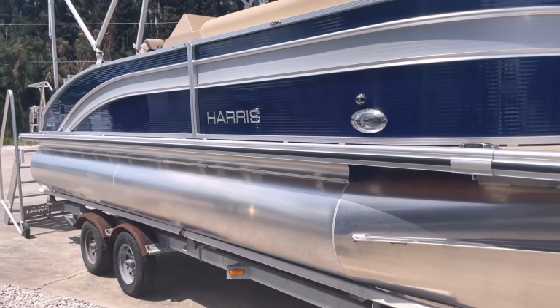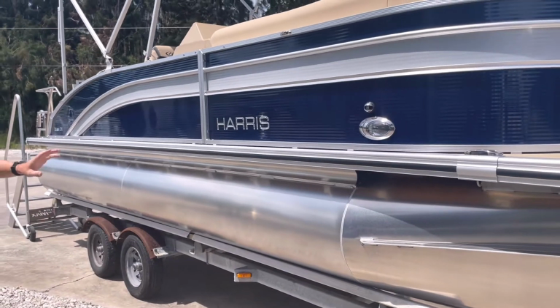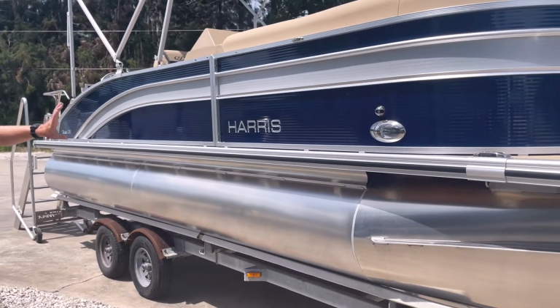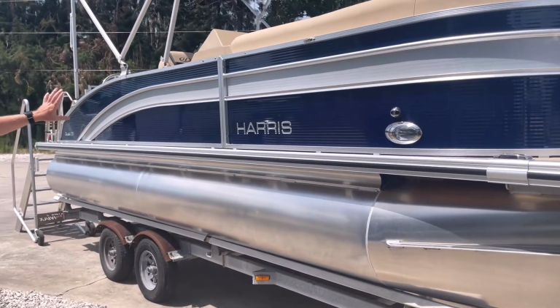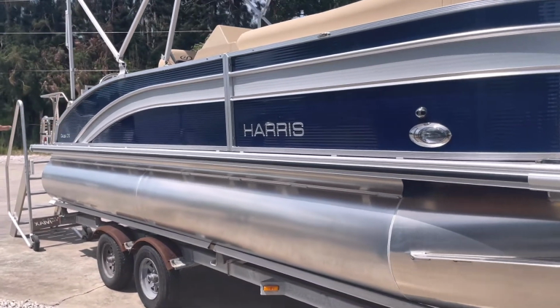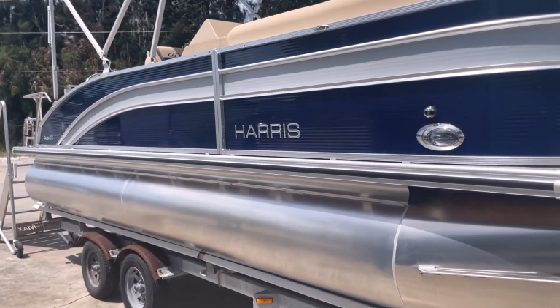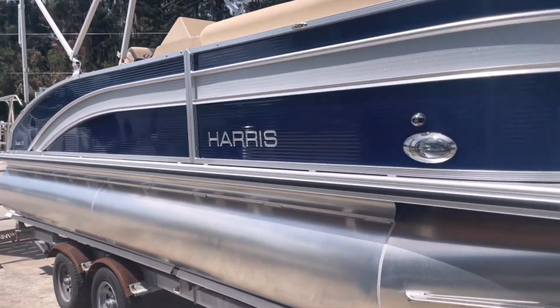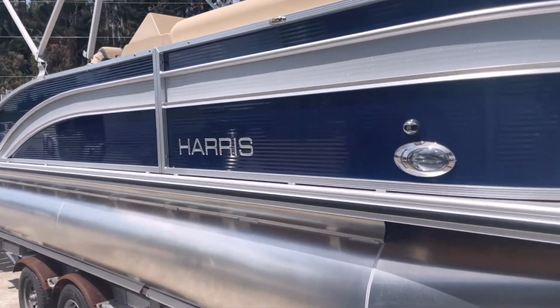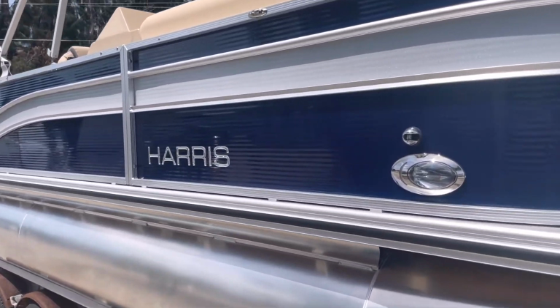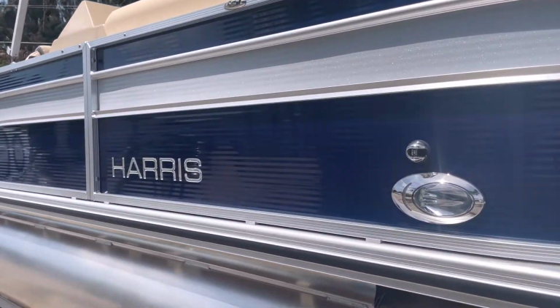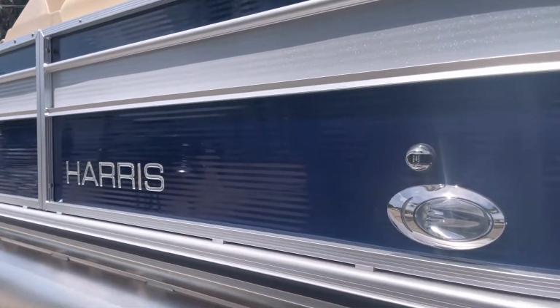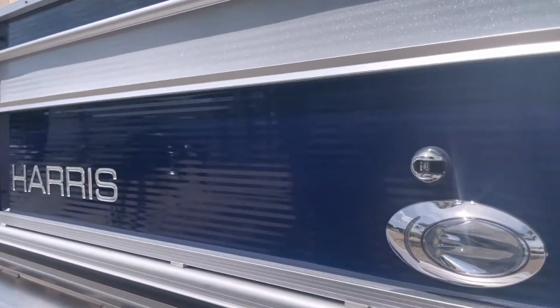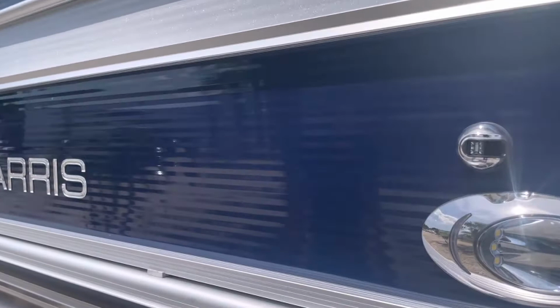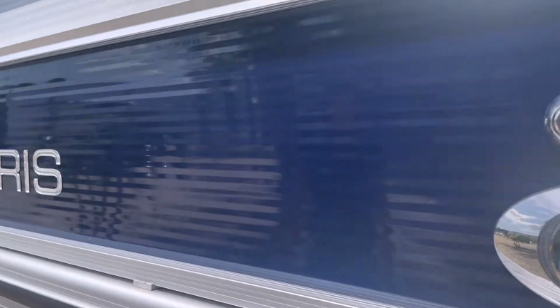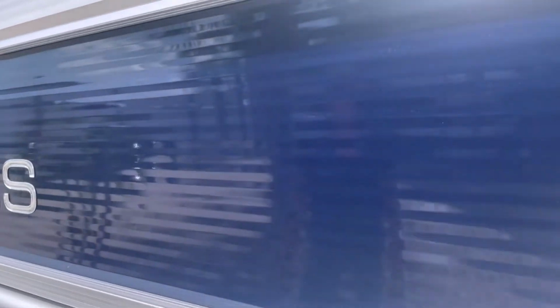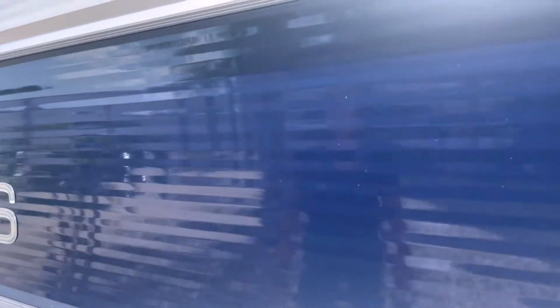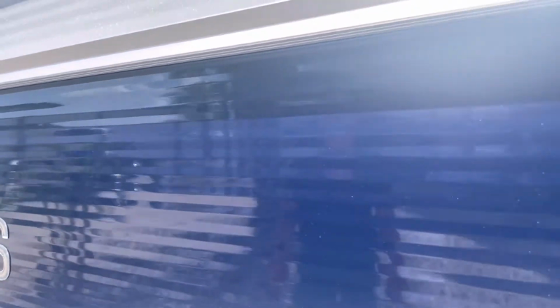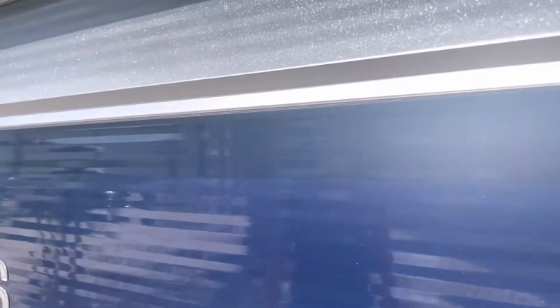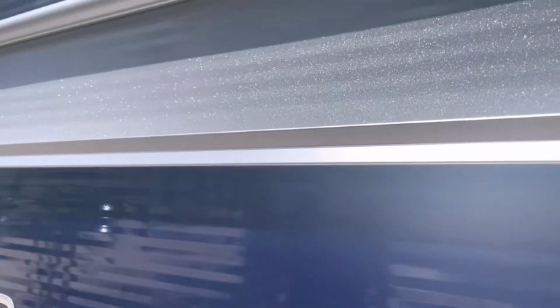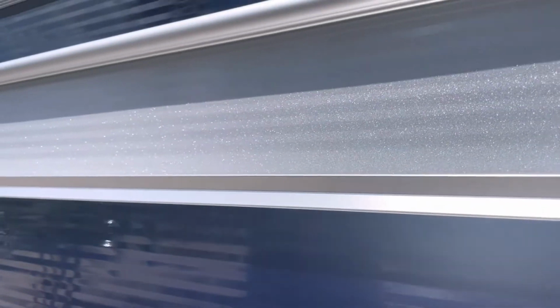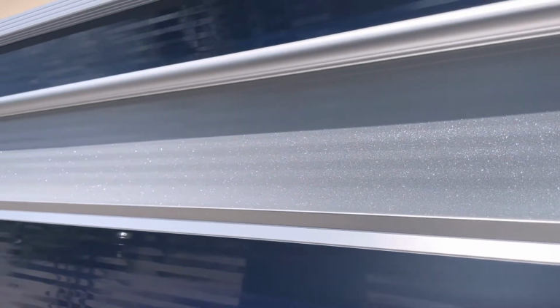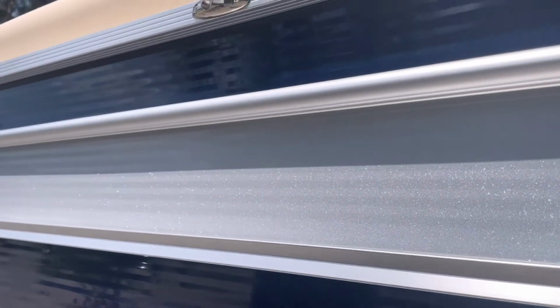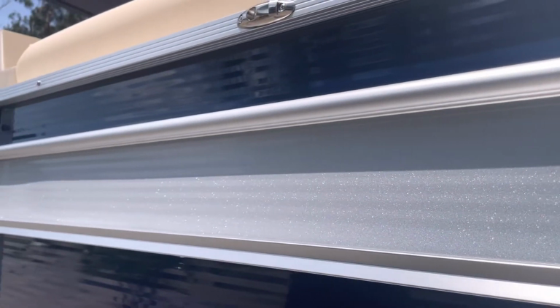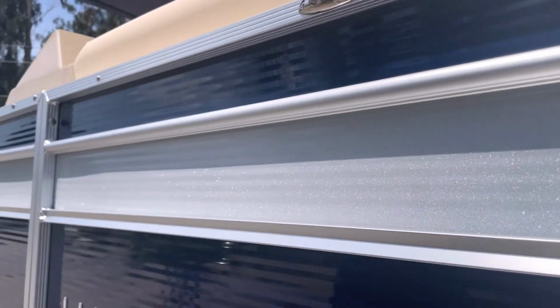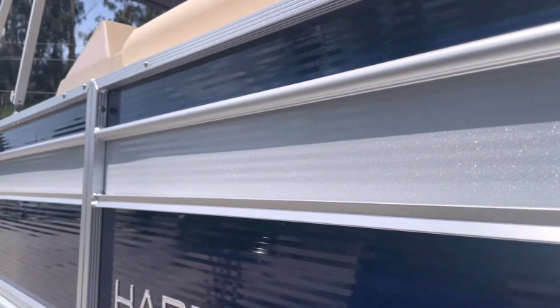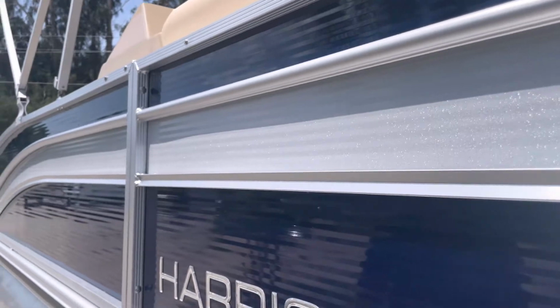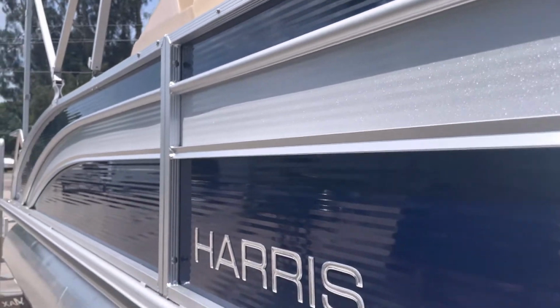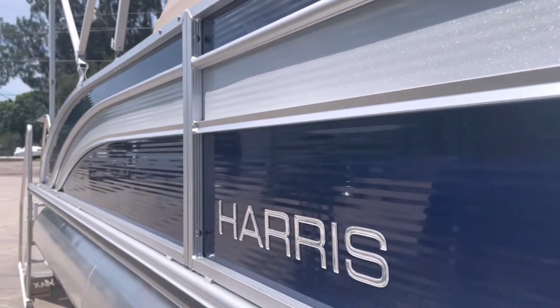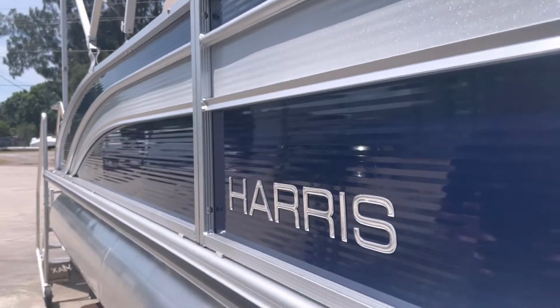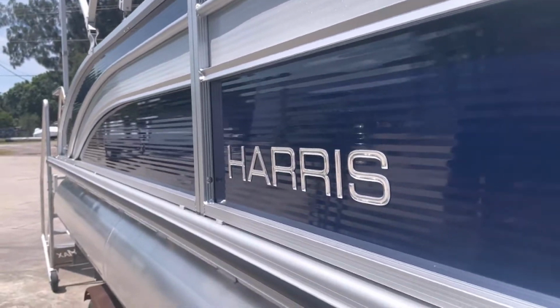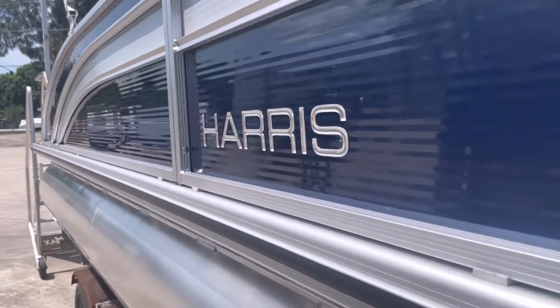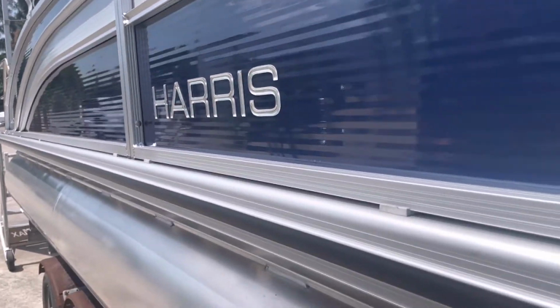Very traditional look here in the Cruiser — the silver fencing gives it a classic look. The Cruiser is our entry-level model, so it's a great value price boat, maybe your first boat to get you out on the water.